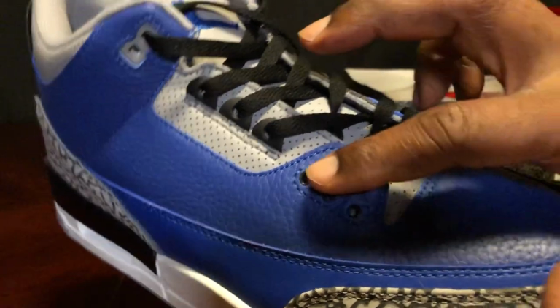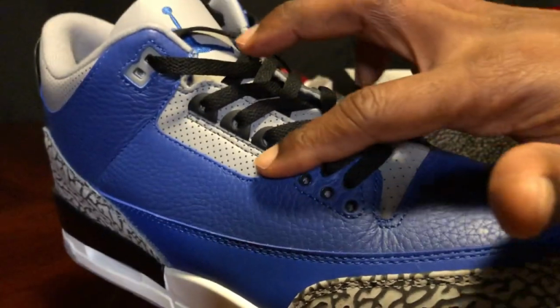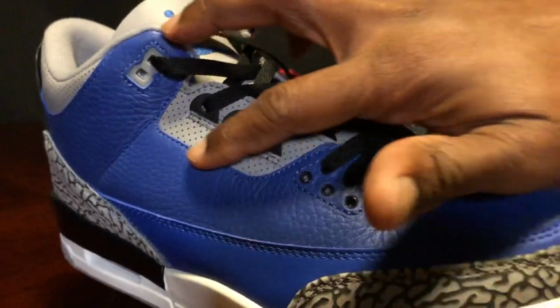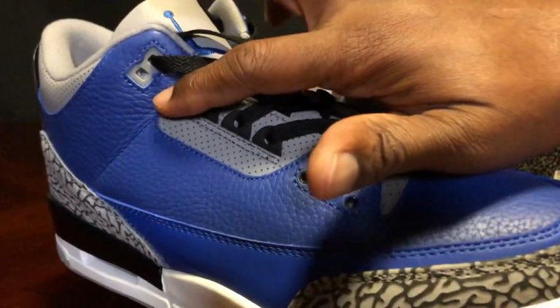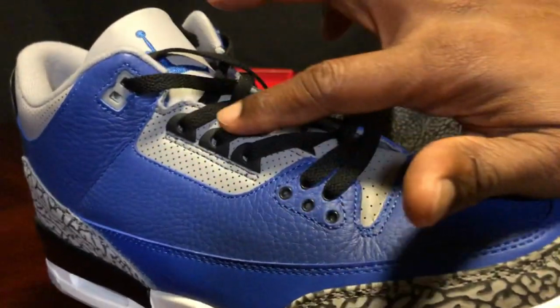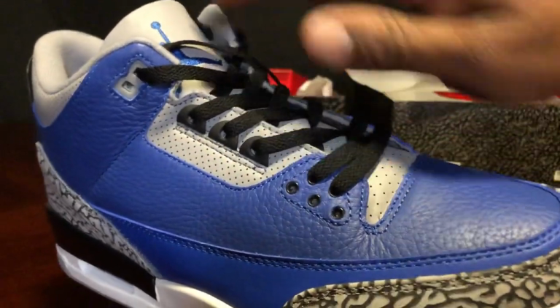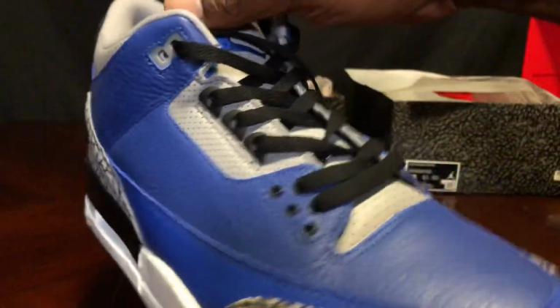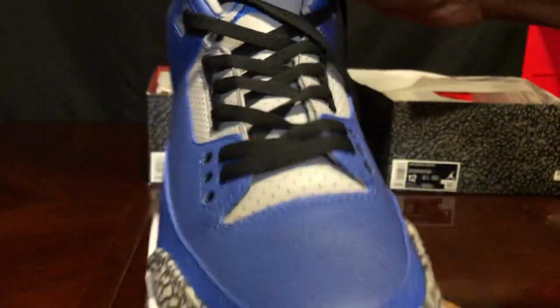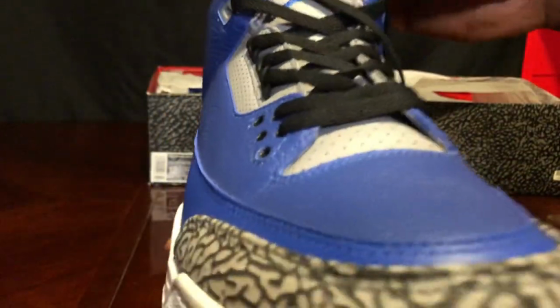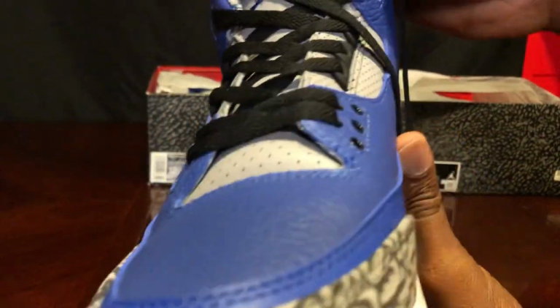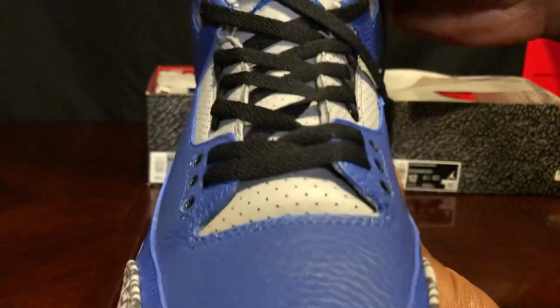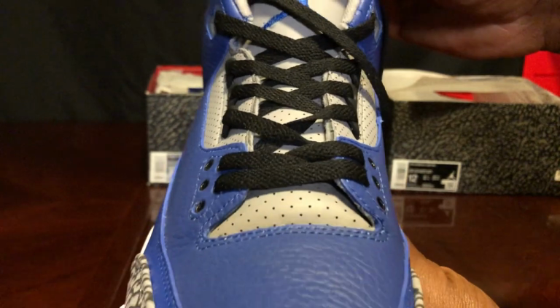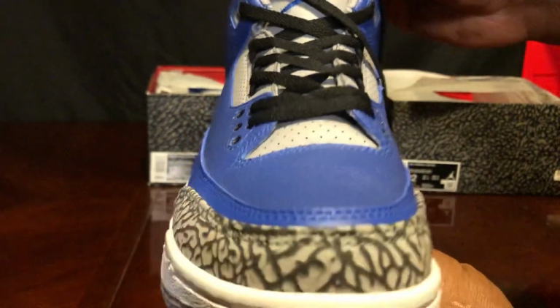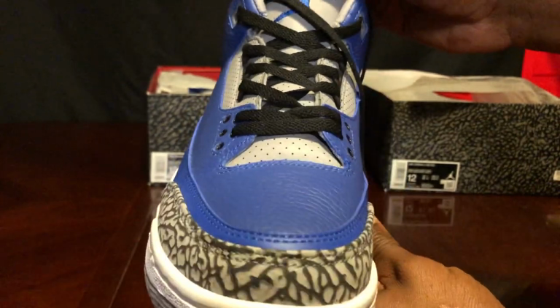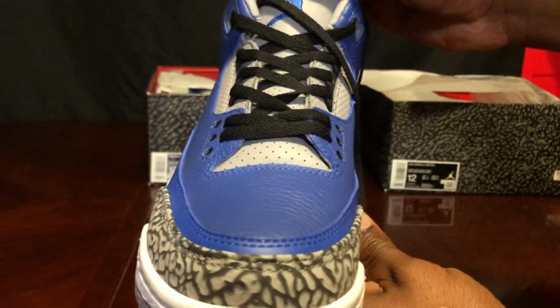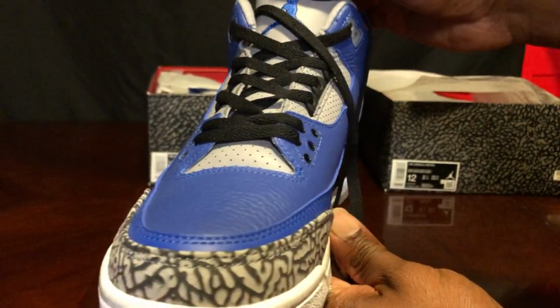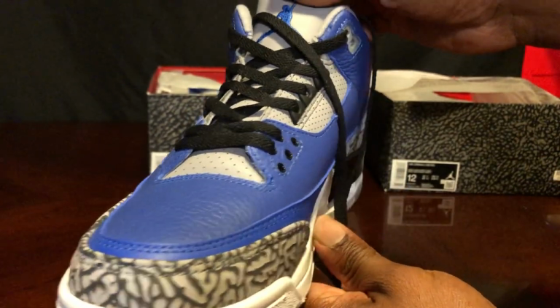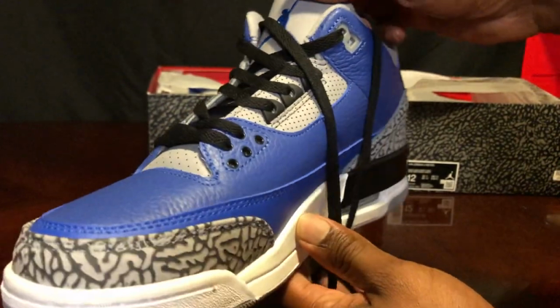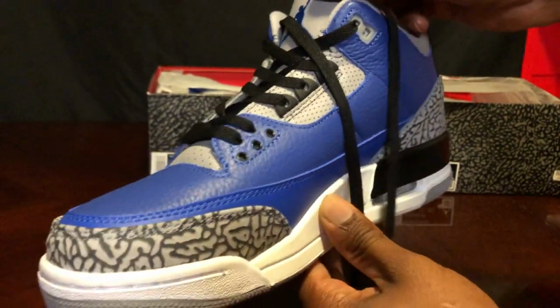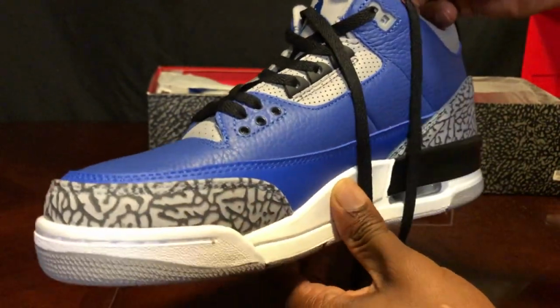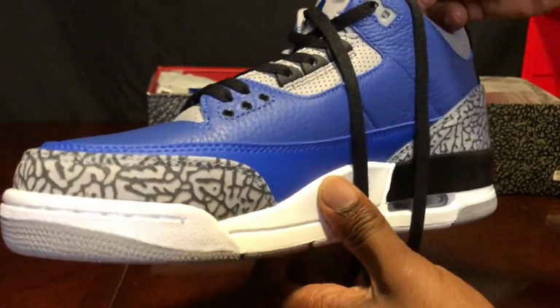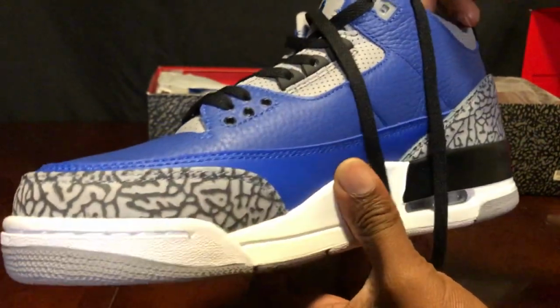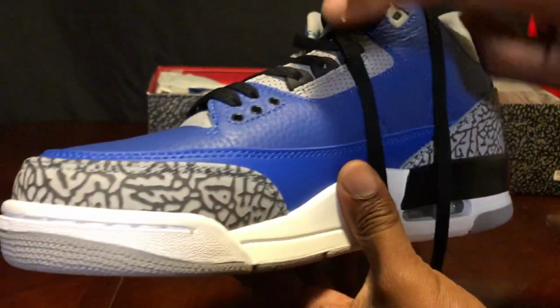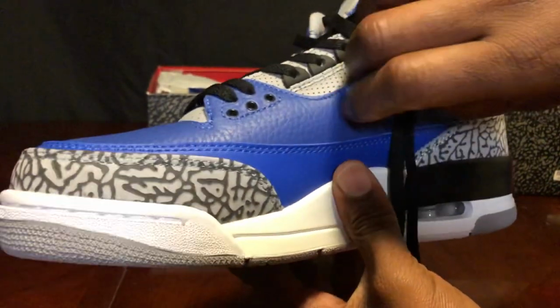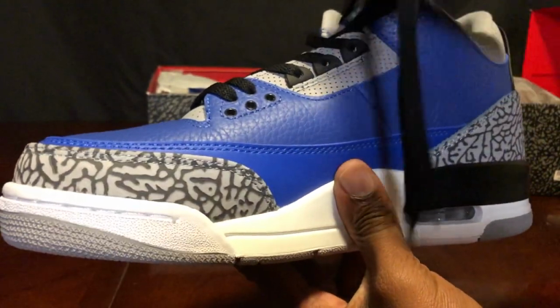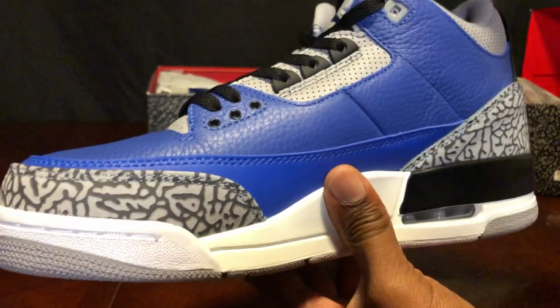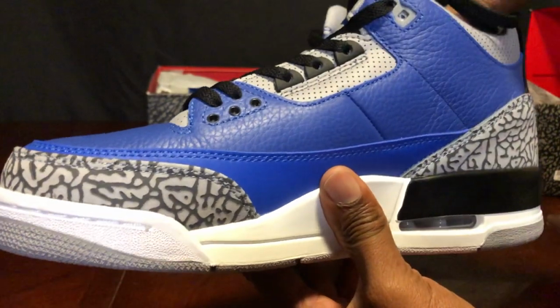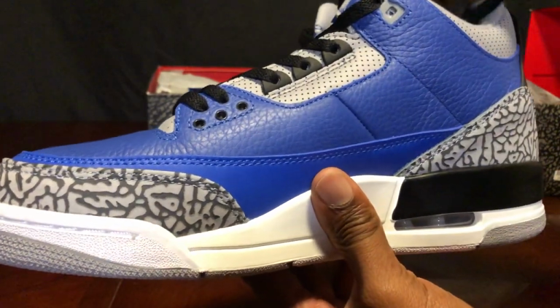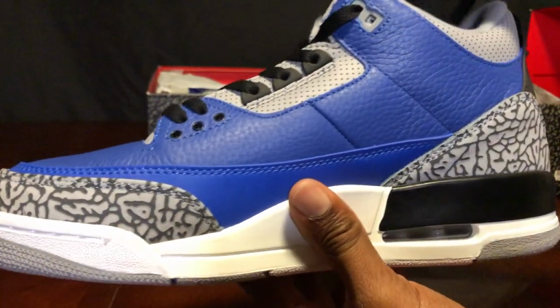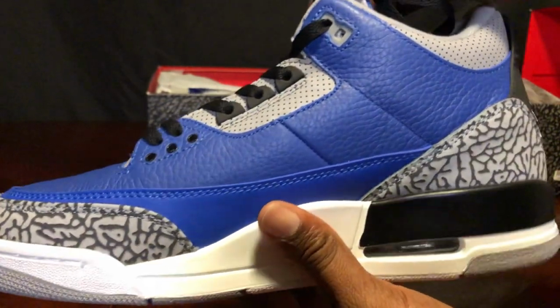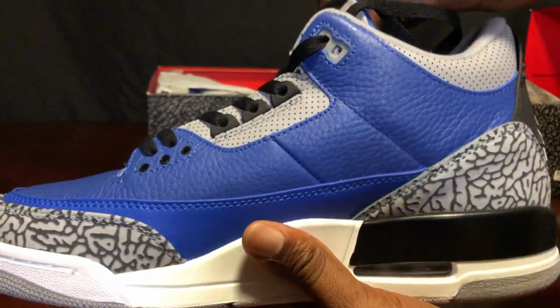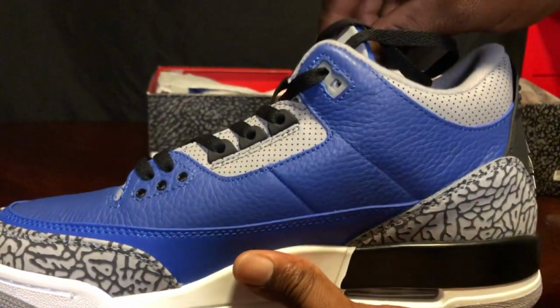Now looking at the fake shoe — take a good look at the stitching and eyelets. Comment below what differences you find that I didn't catch — I just woke up, so forgive me.